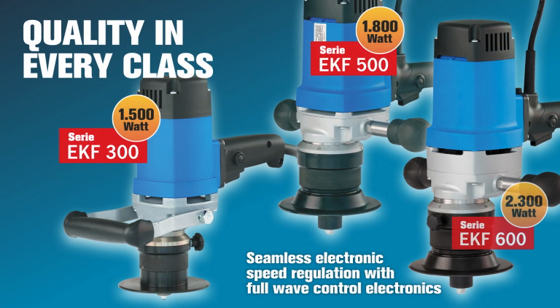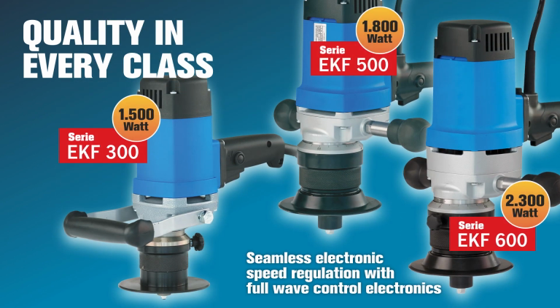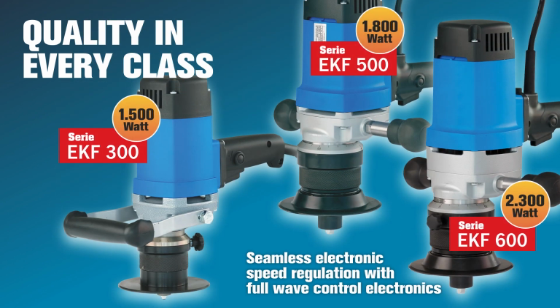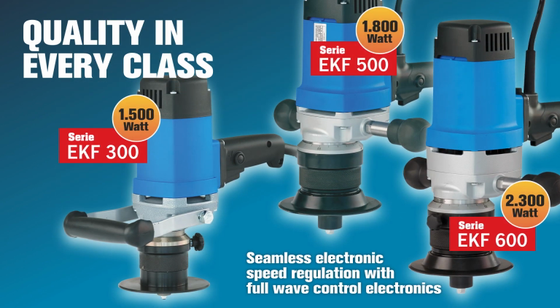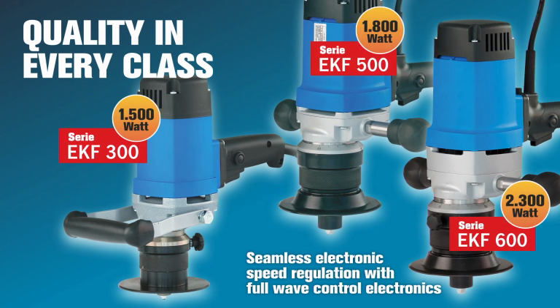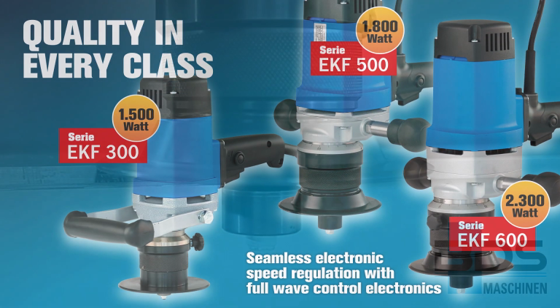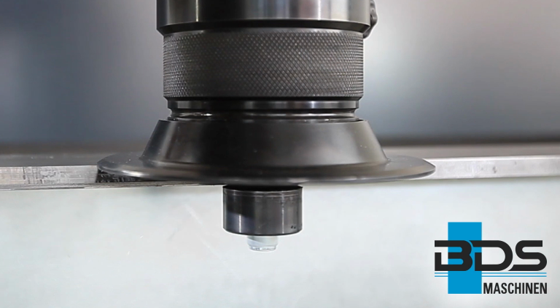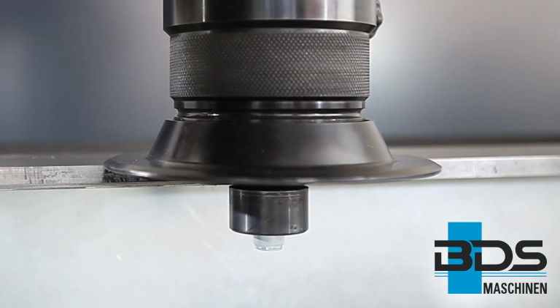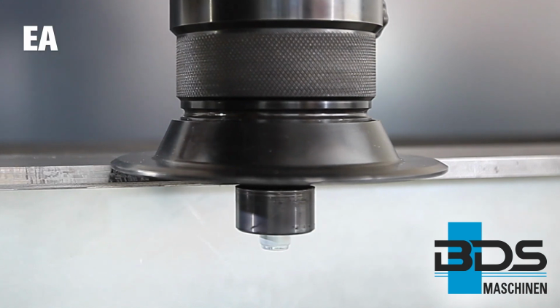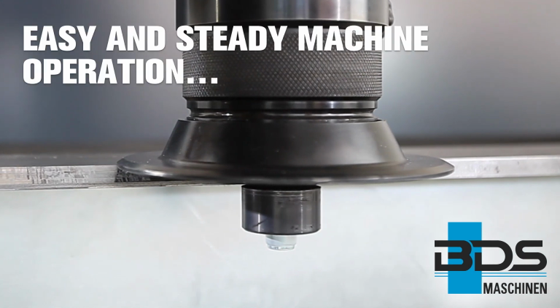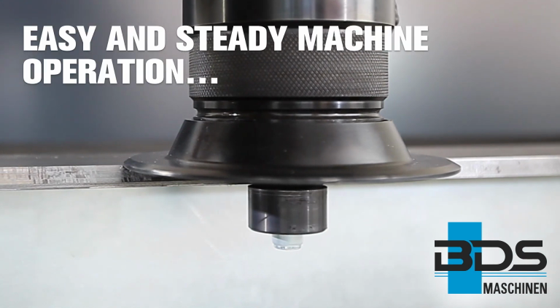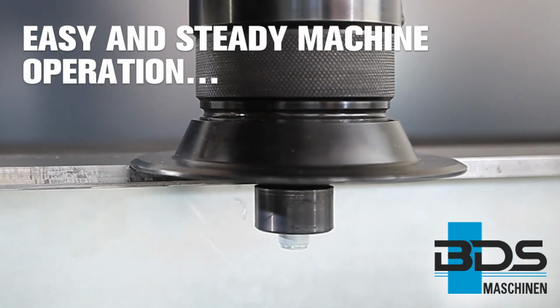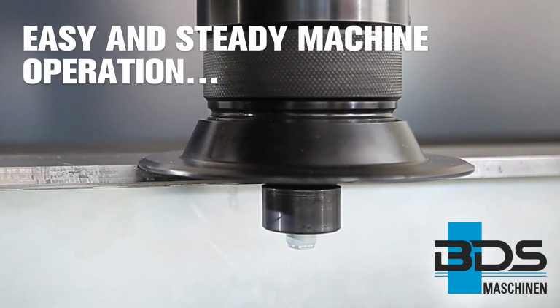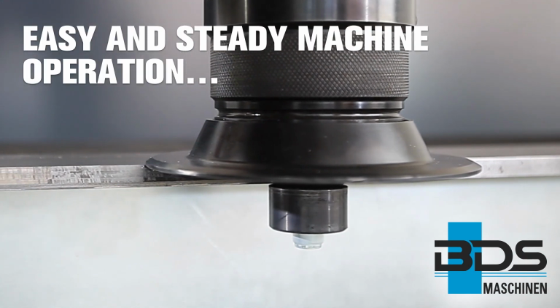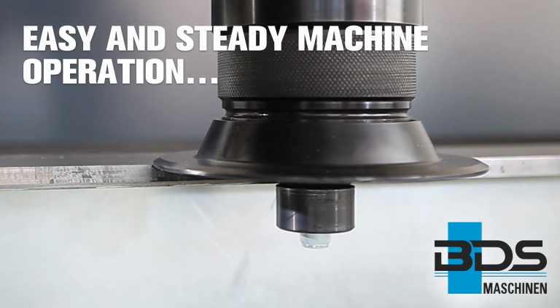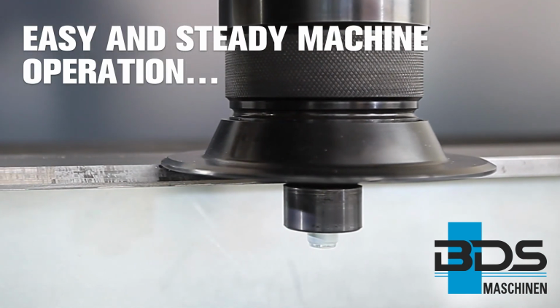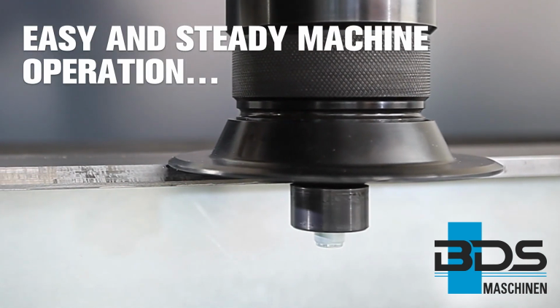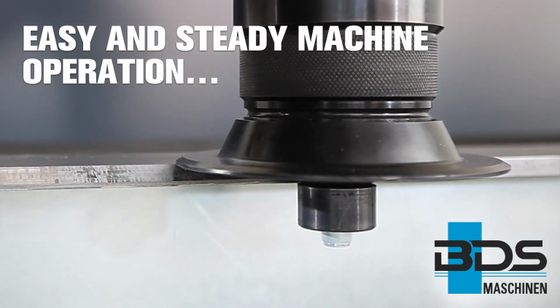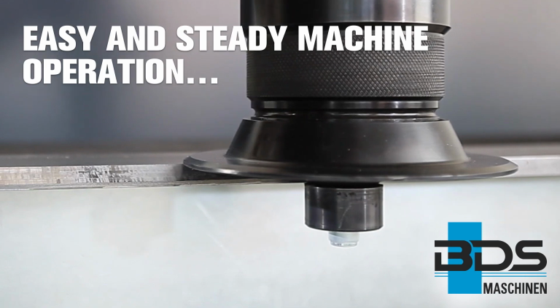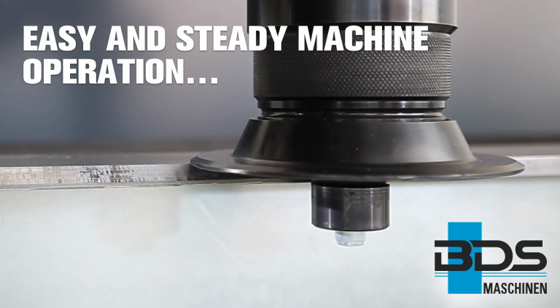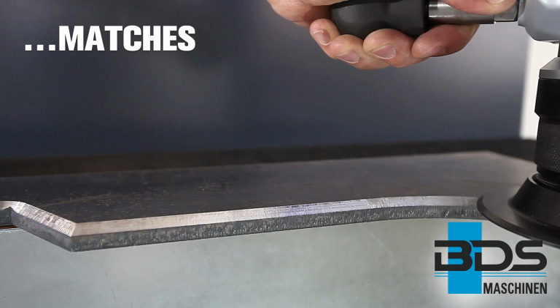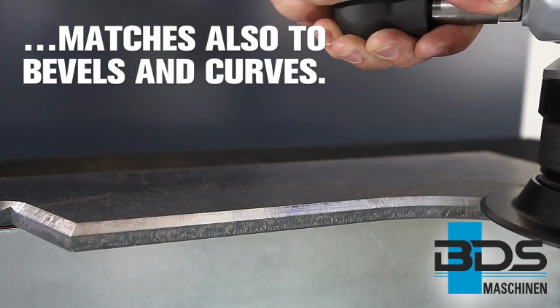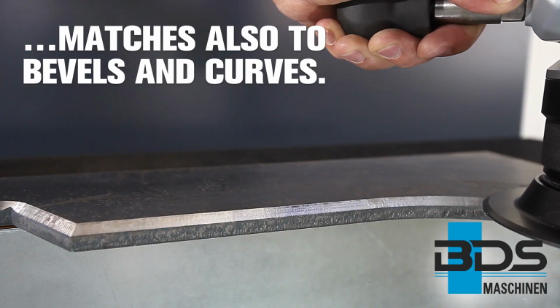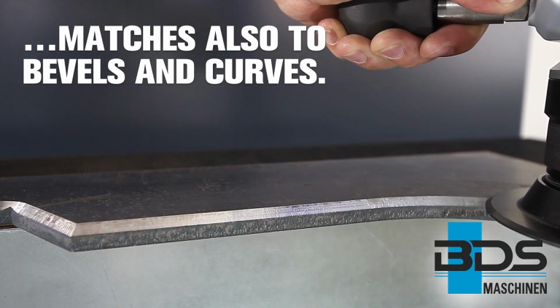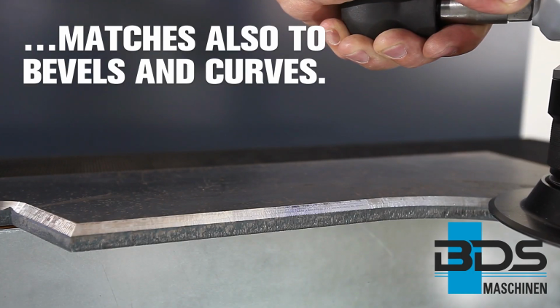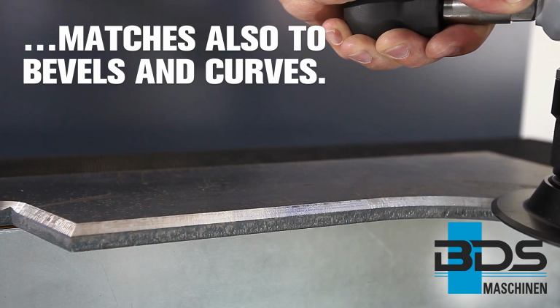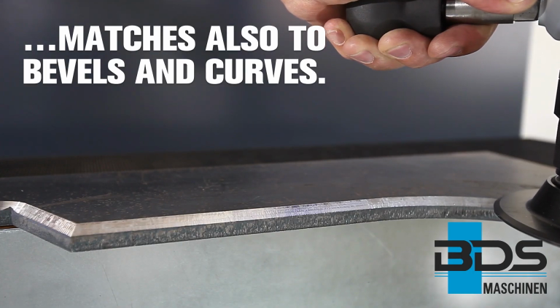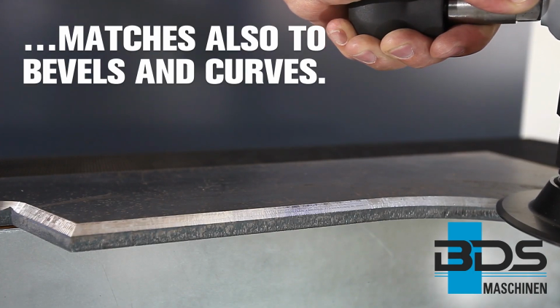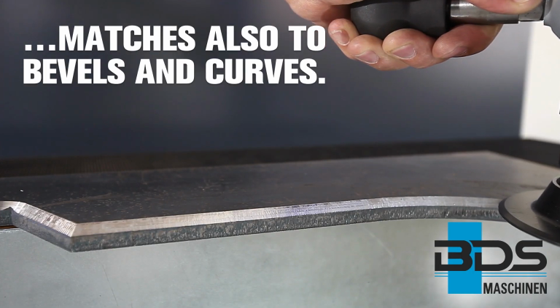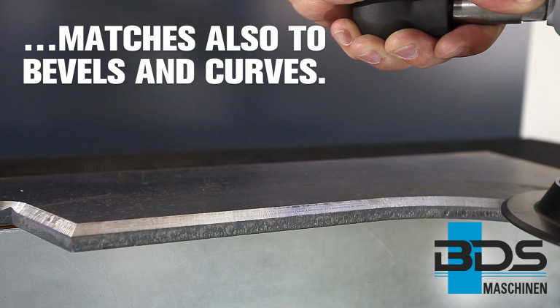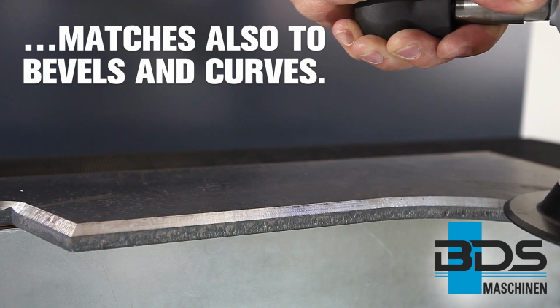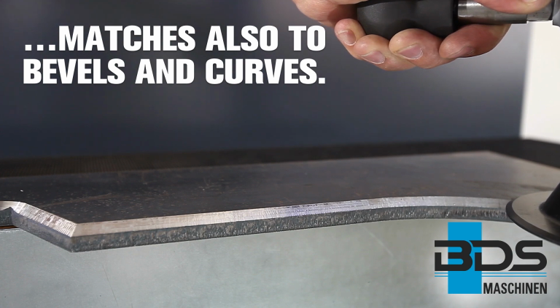They deliver optimal results in a short amount of time, be it machining metal components made of steel, stainless steel, non-ferrous metals, brass, or even synthetic materials. All machines can produce internal and external radii.